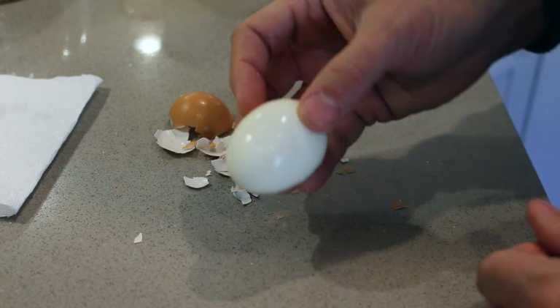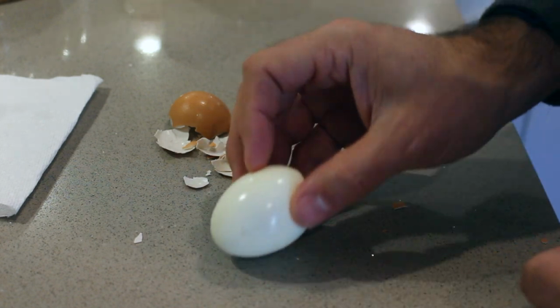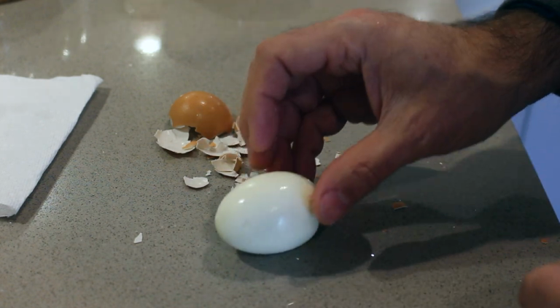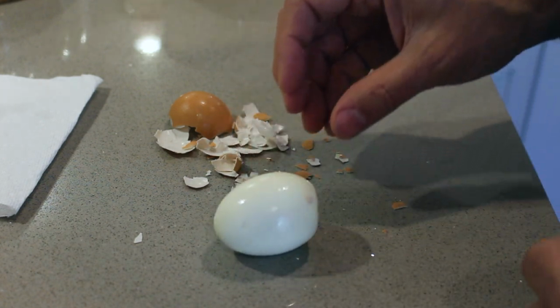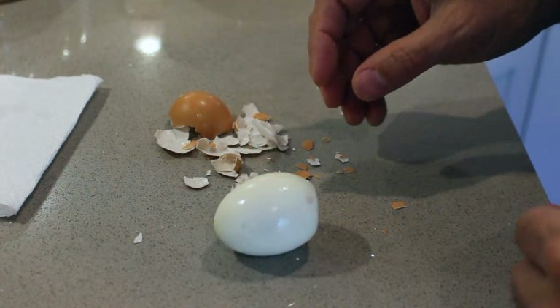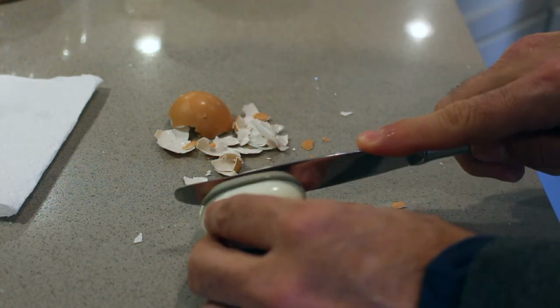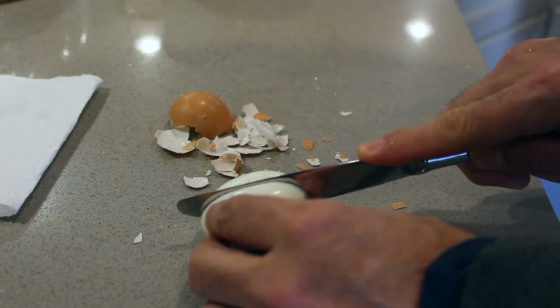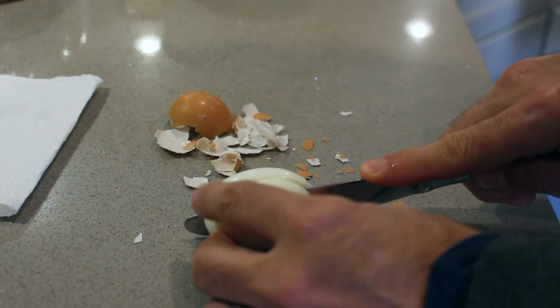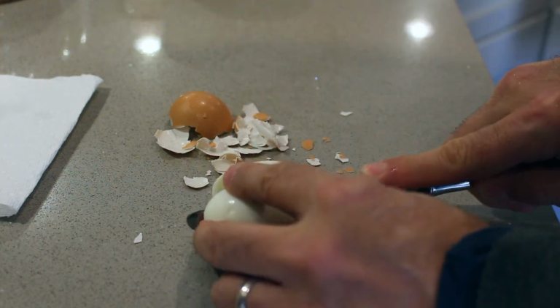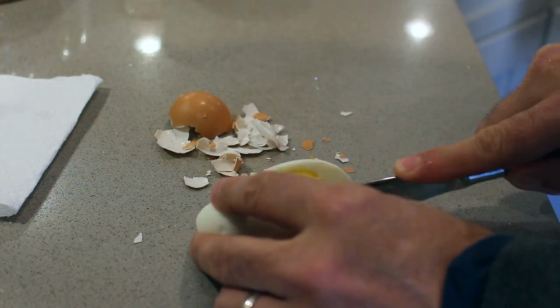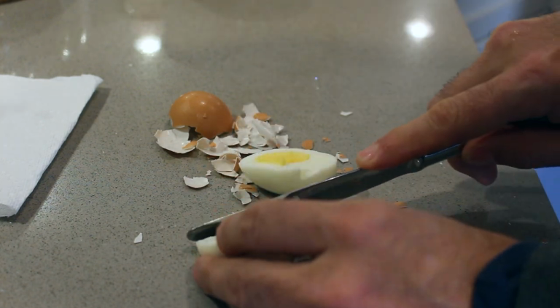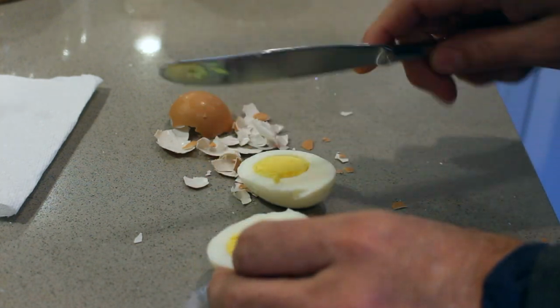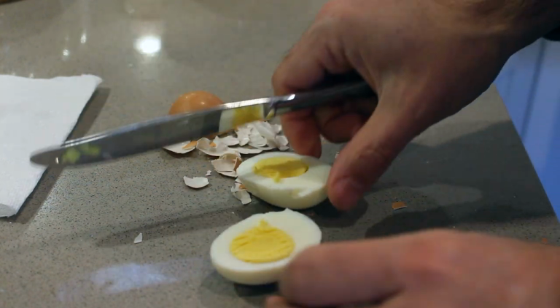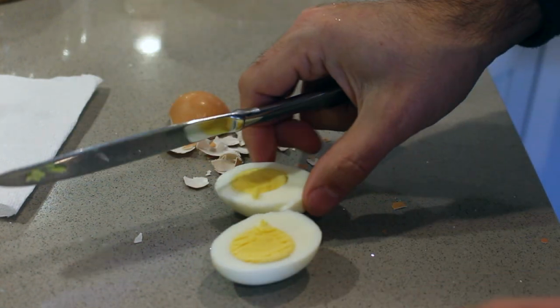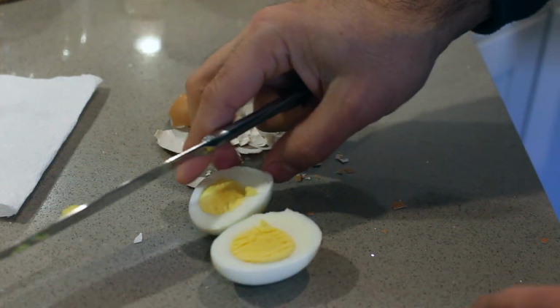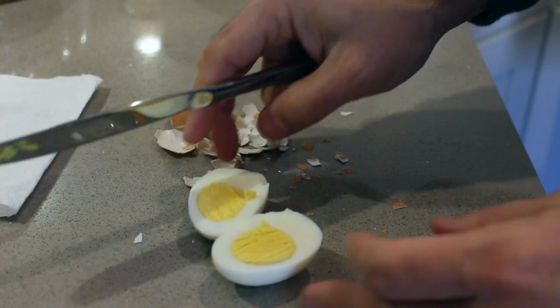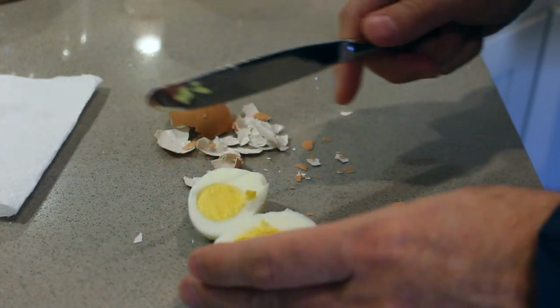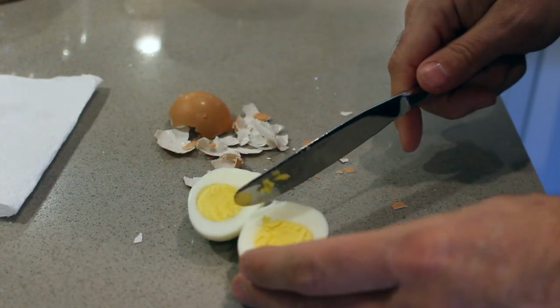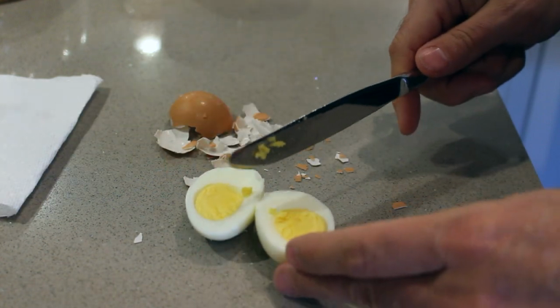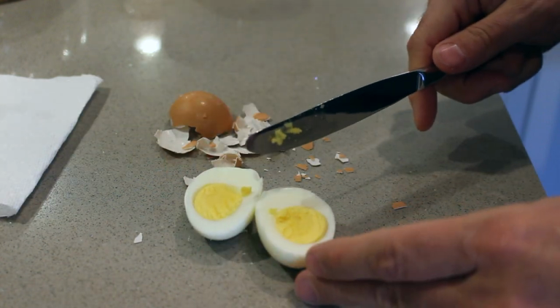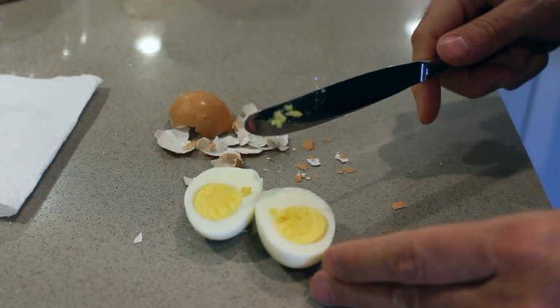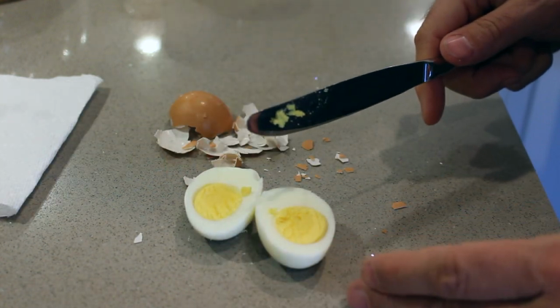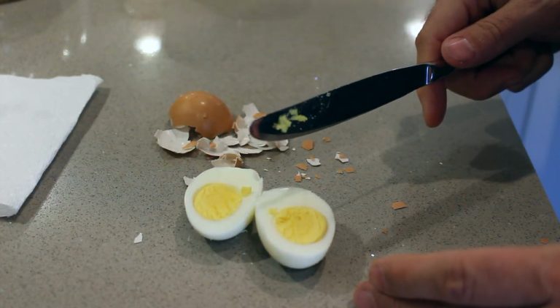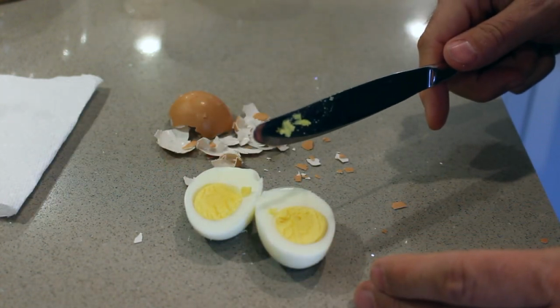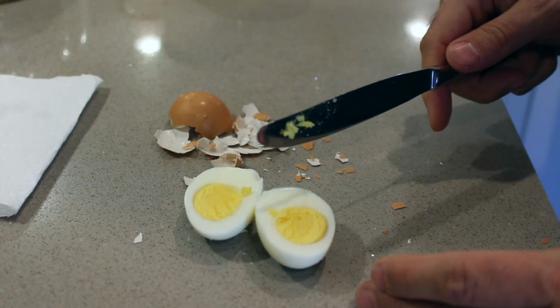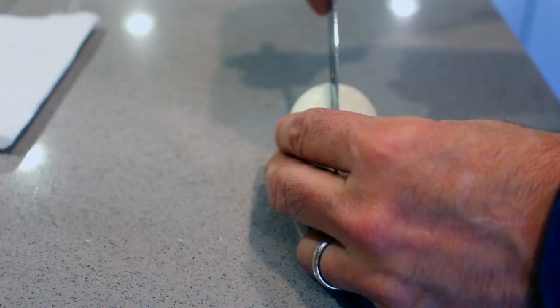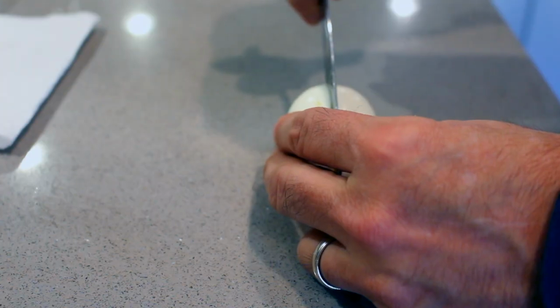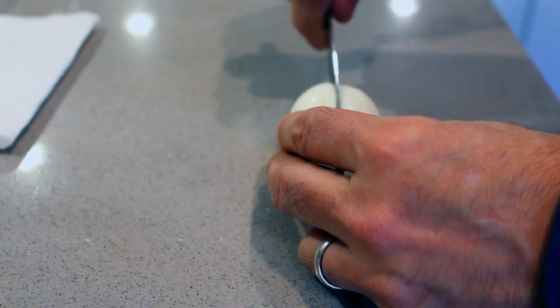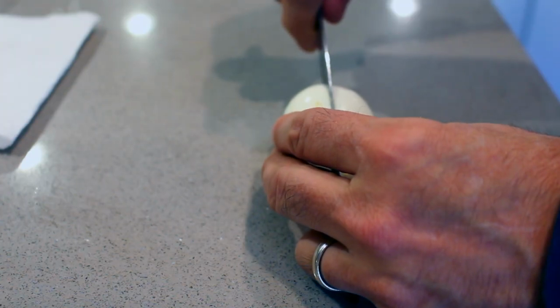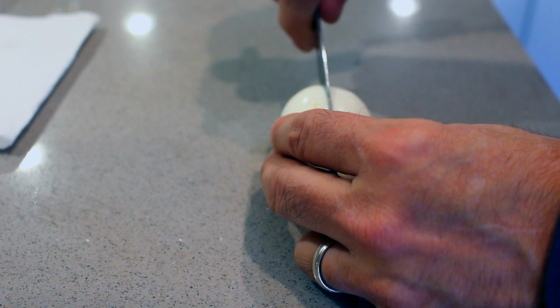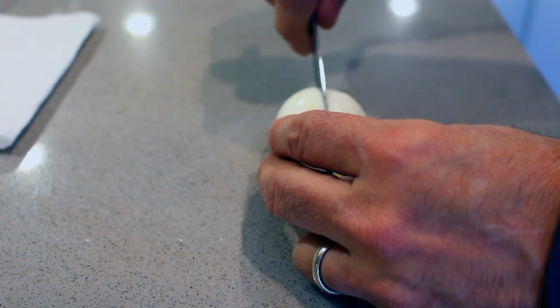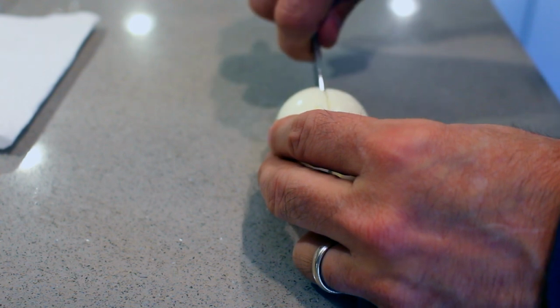With the Instant Pot, the eggs come out perfect every single time I've made them. The whites are just right and the yolks are not that overcooked, either hard or green texture you can sometimes get with hard-boiled eggs.